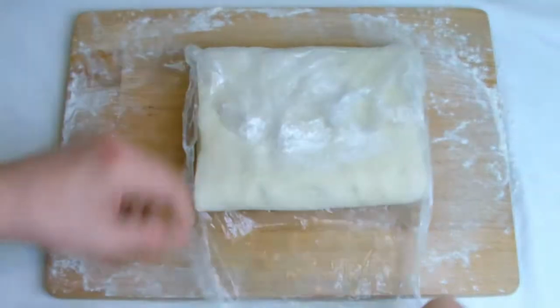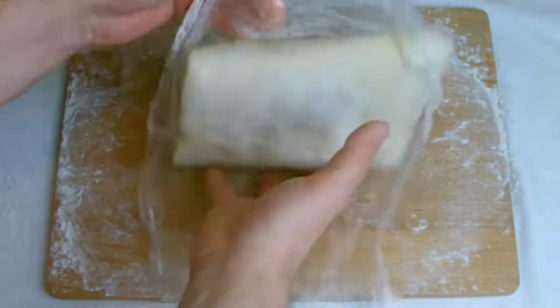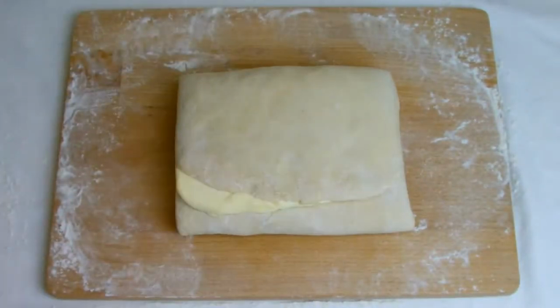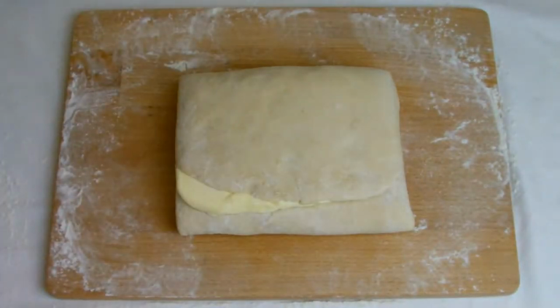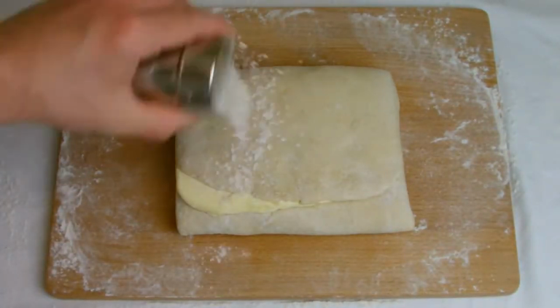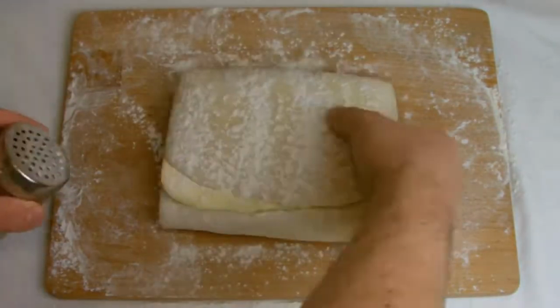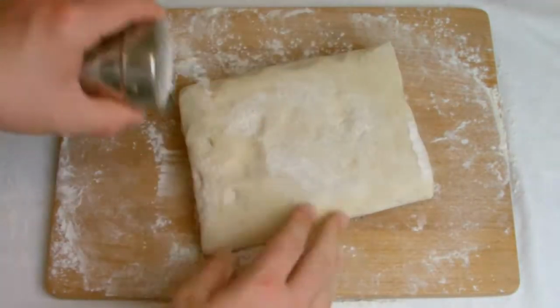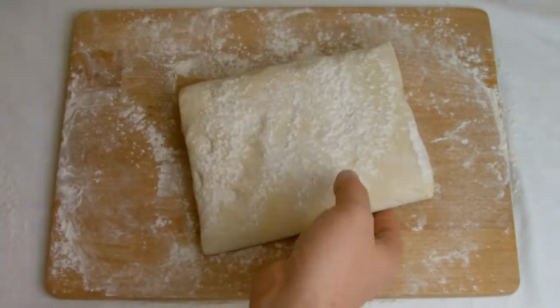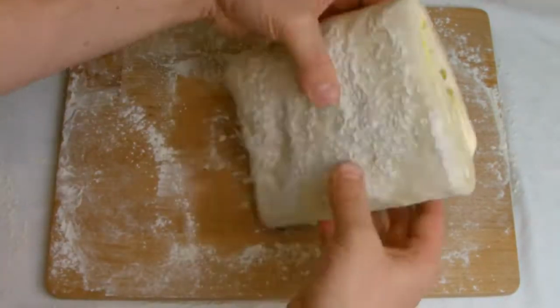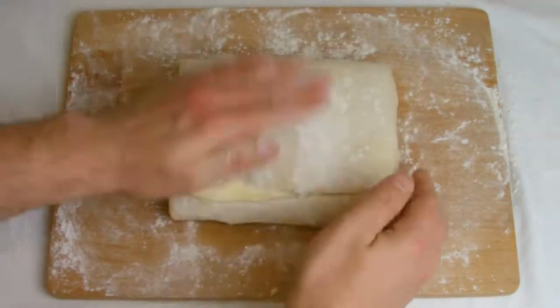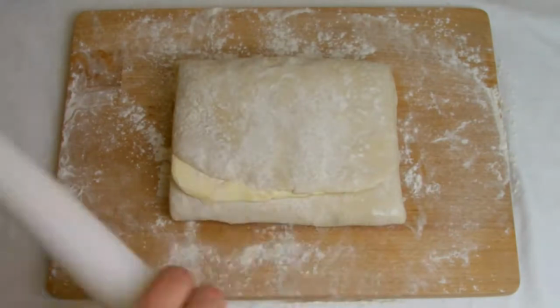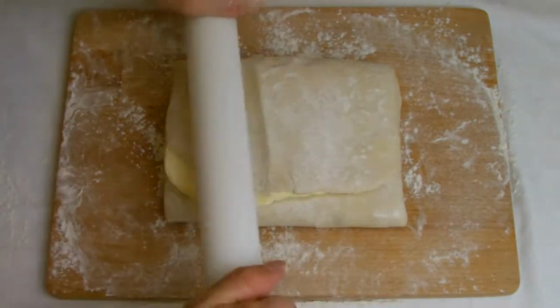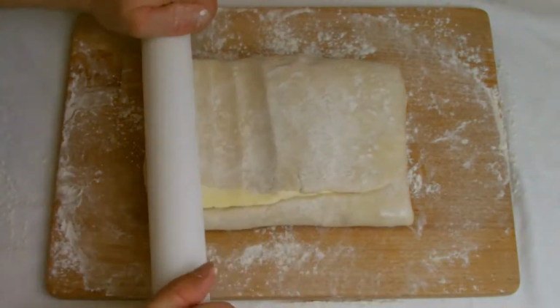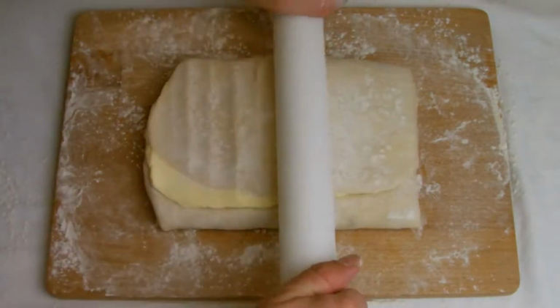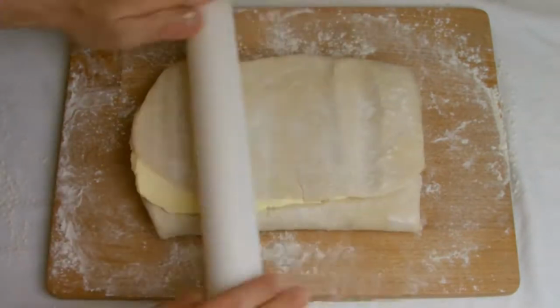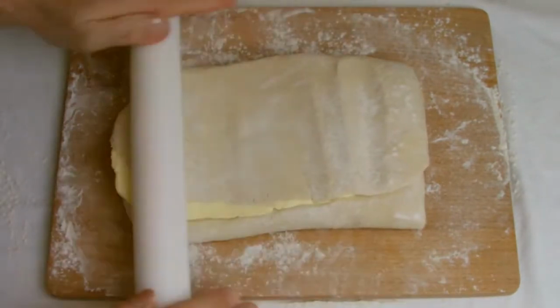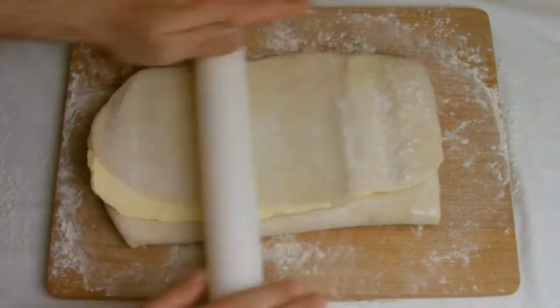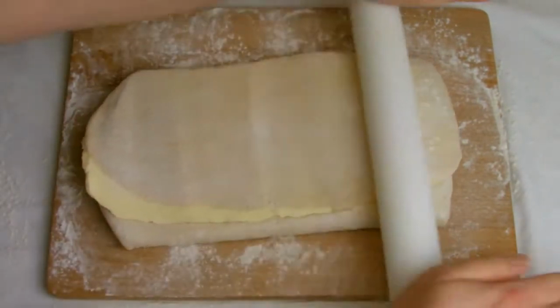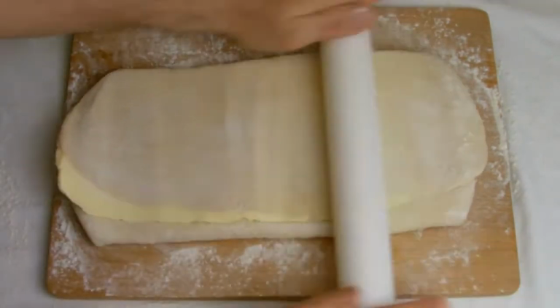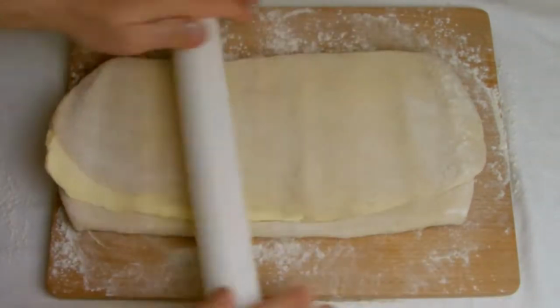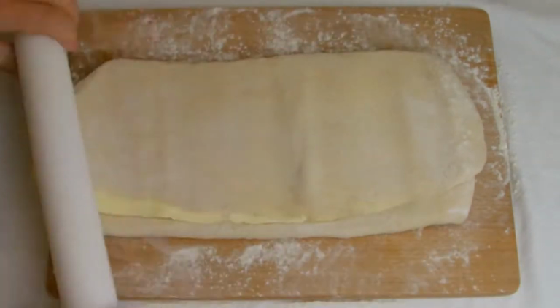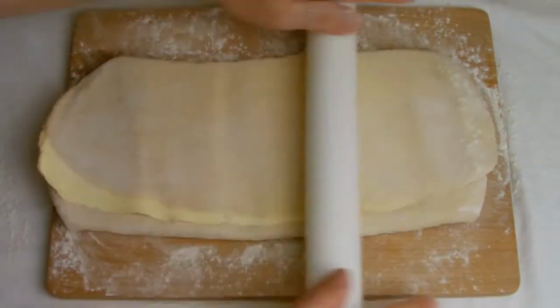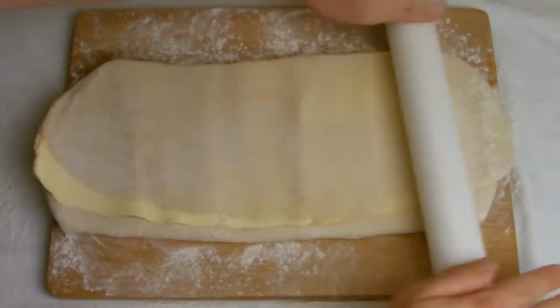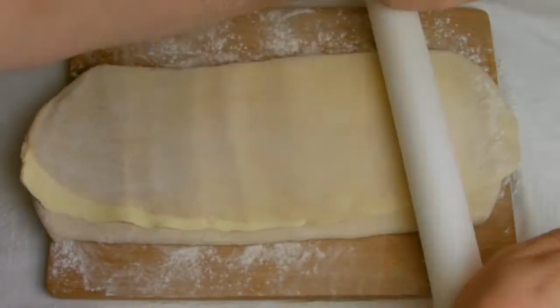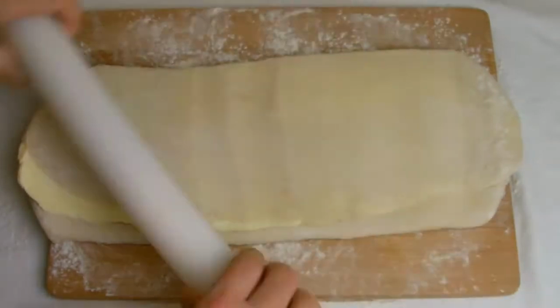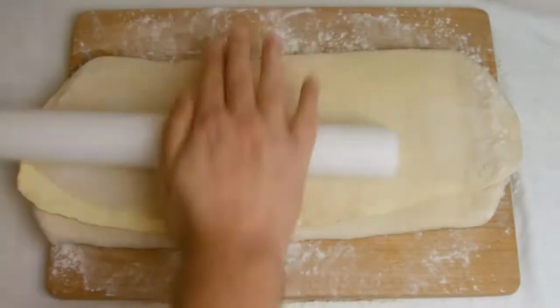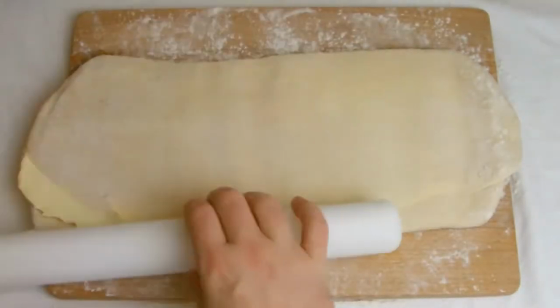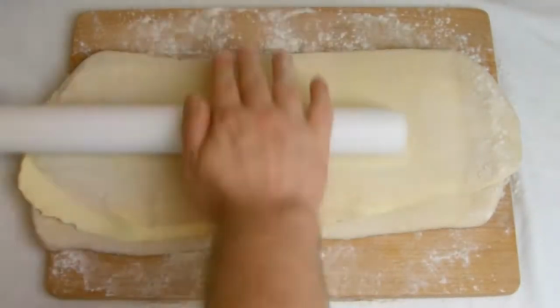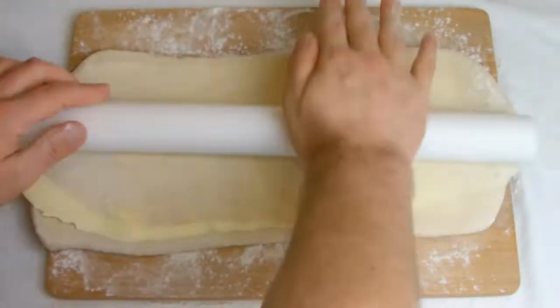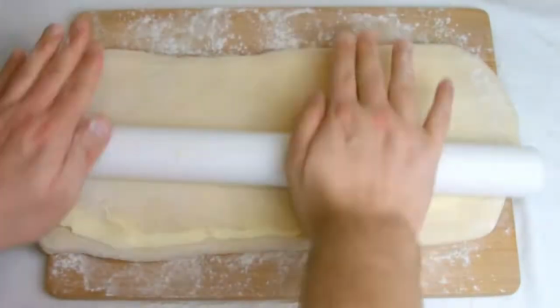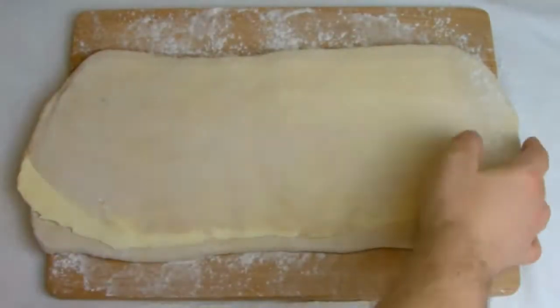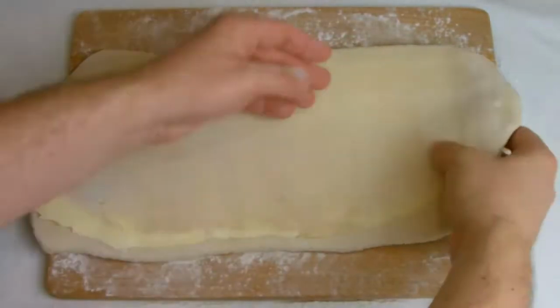Next, take the pastry from the fridge and roll out again into a rectangle. You may need to slightly tease the pastry with your rolling pin to get it started due to the butter chilling. Fold twice, then roll out and fold again before chilling for a further 25 minutes.